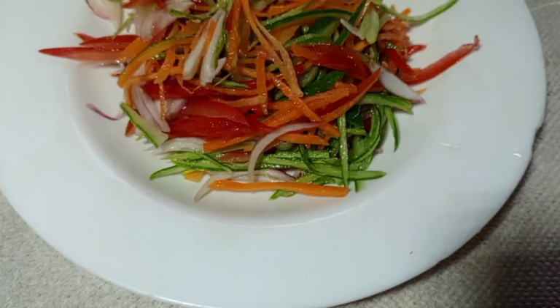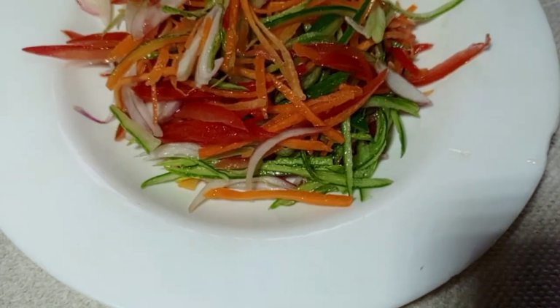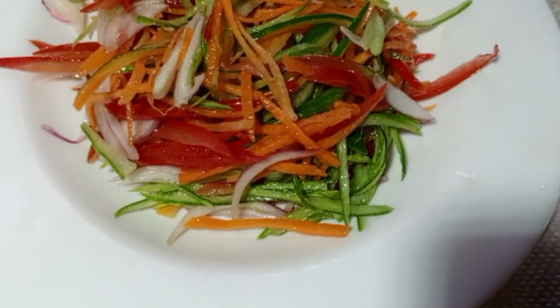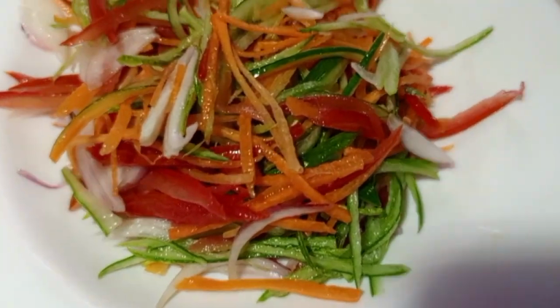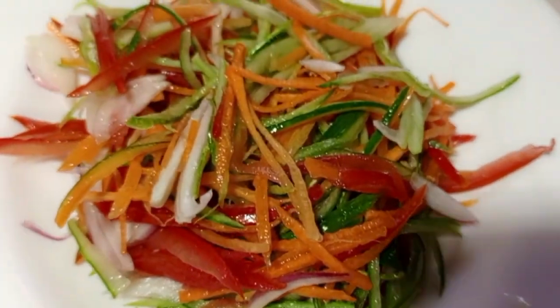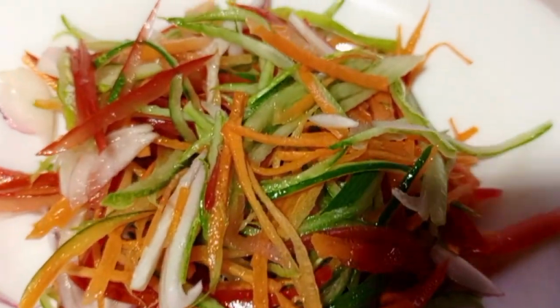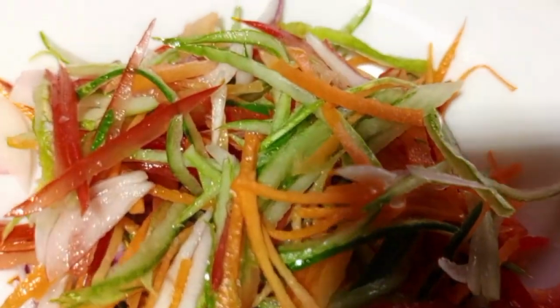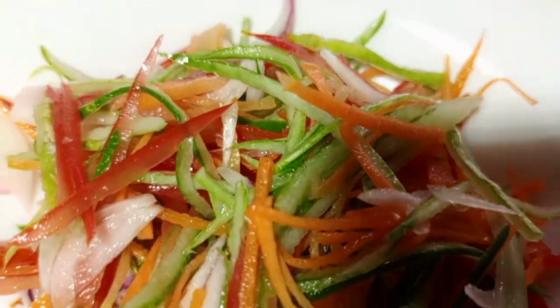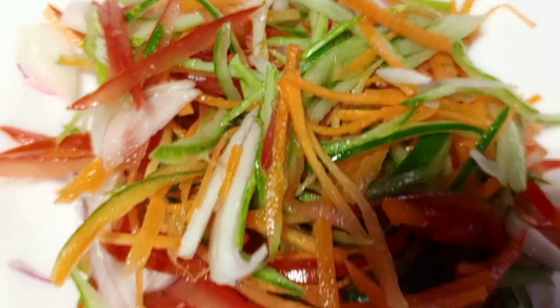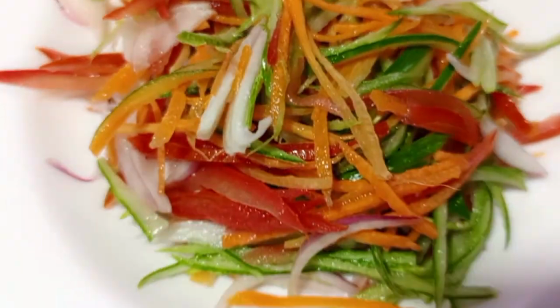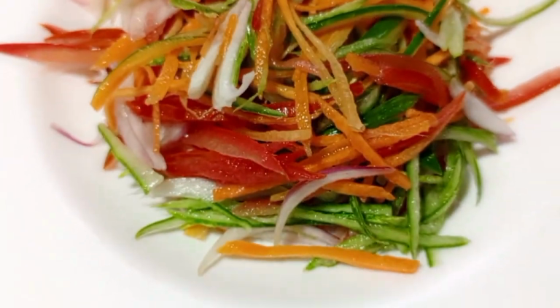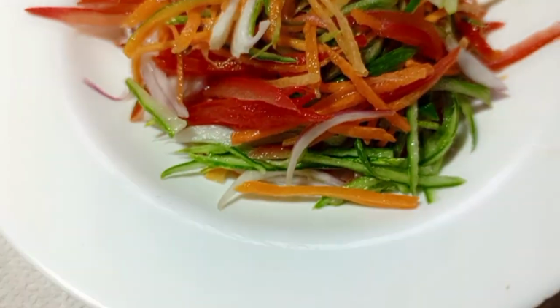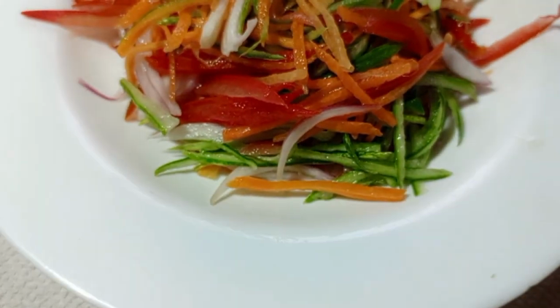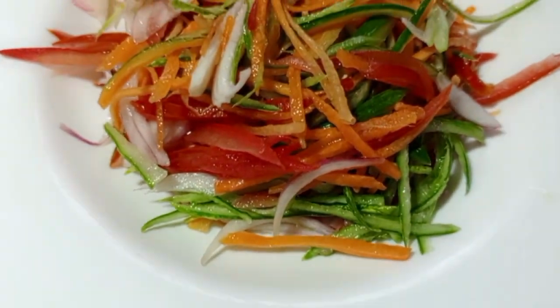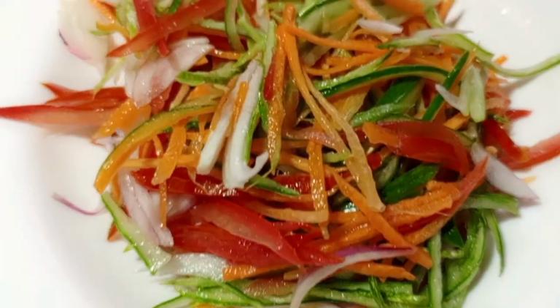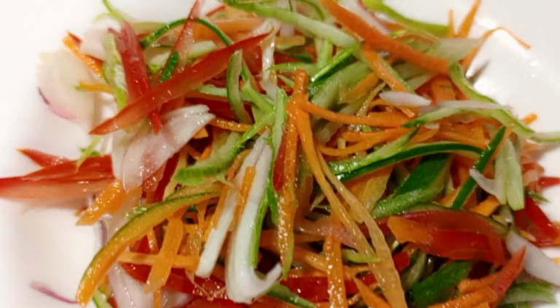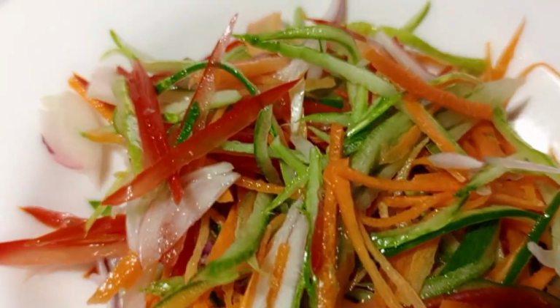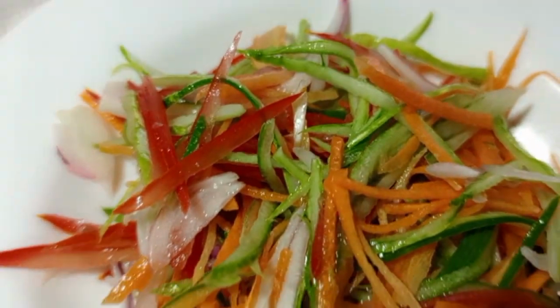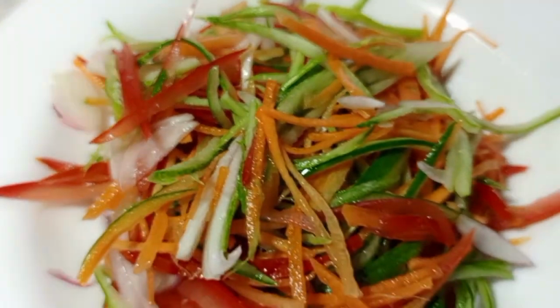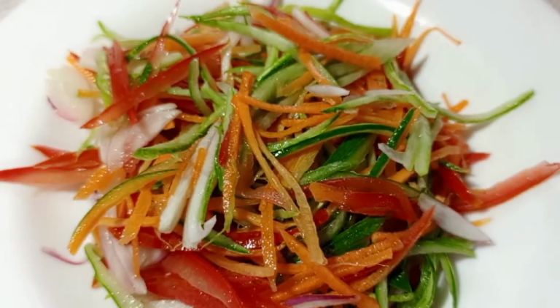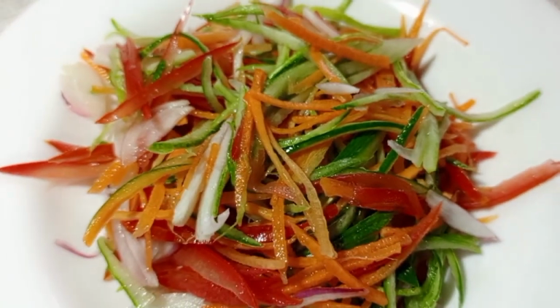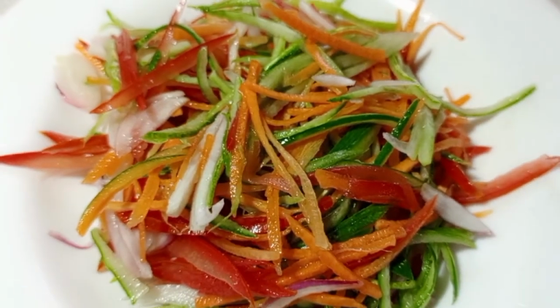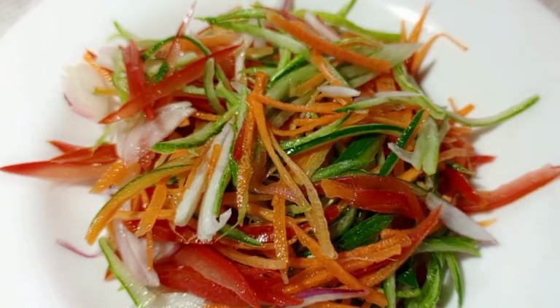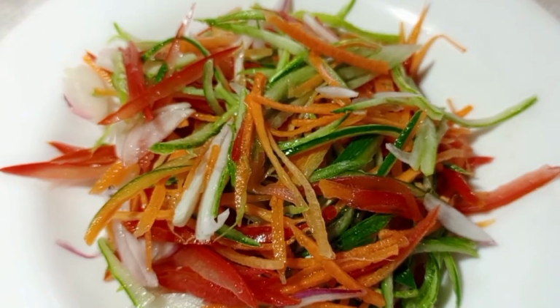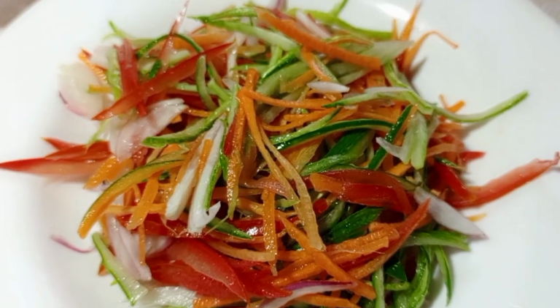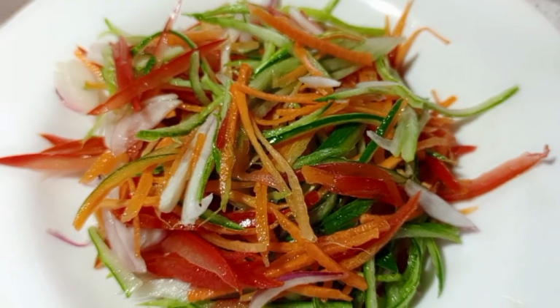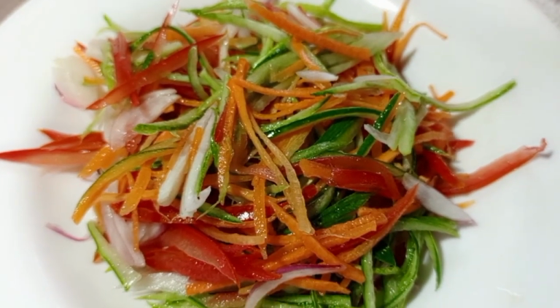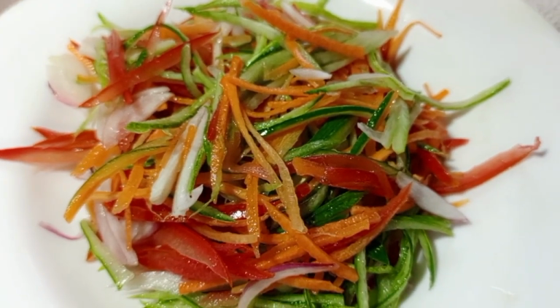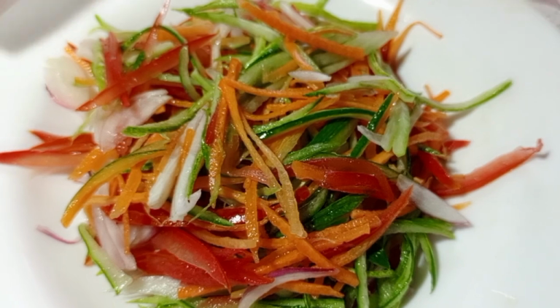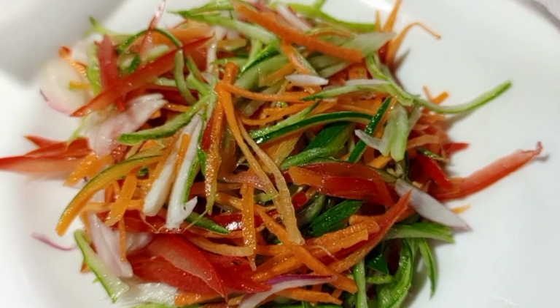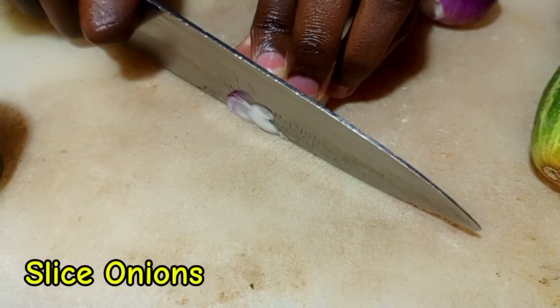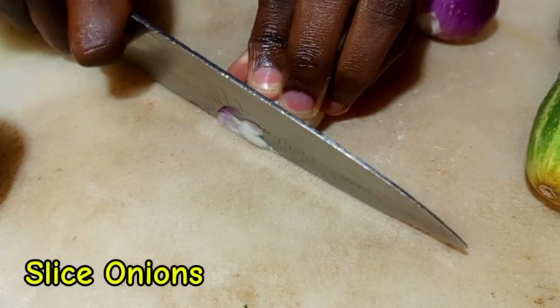Homemade mixed garden salad with Chef Joshua. For new viewers, don't forget to subscribe to my YouTube channel for daily recipes. Today we are going to make a simple mixed garden salad that you can try yourself.